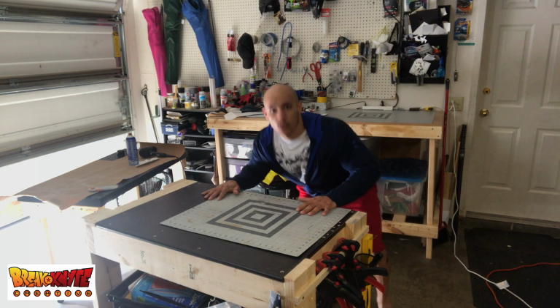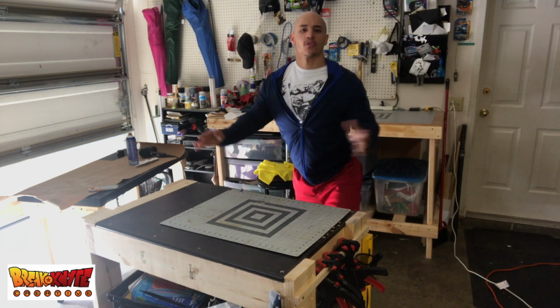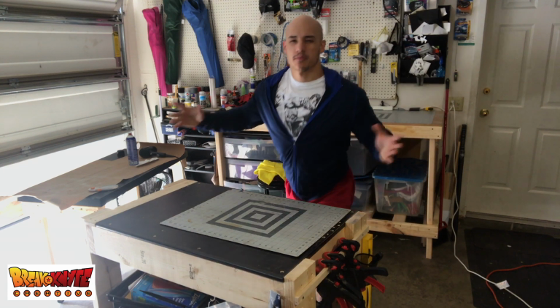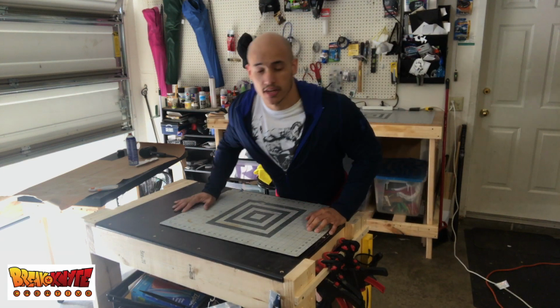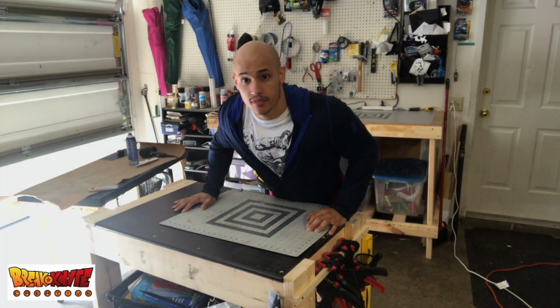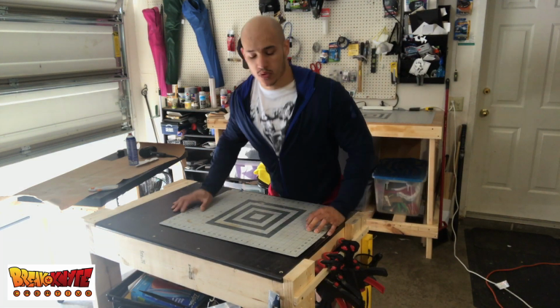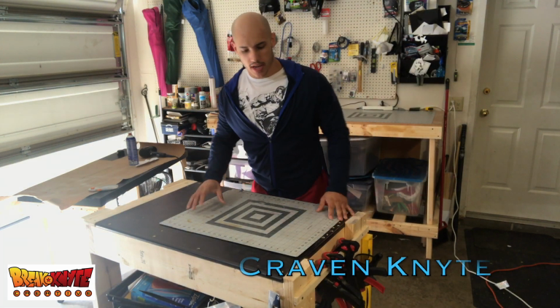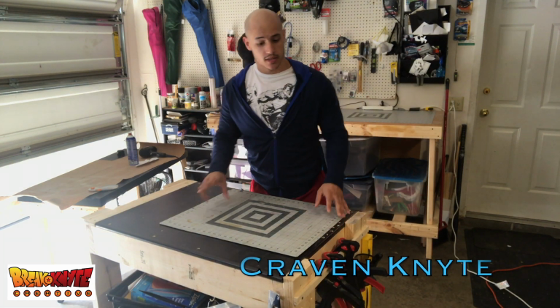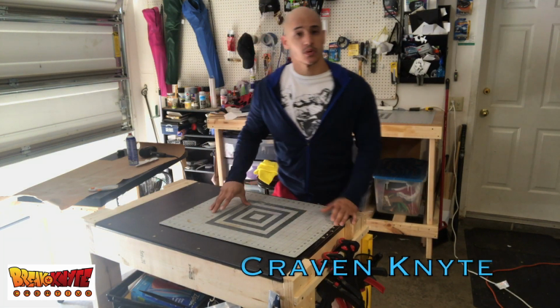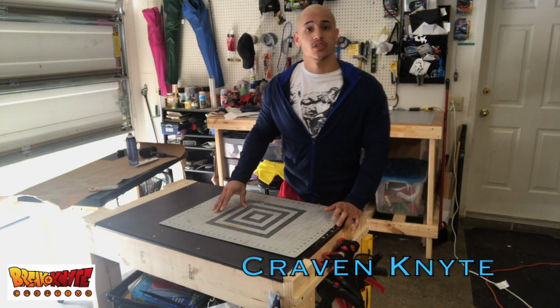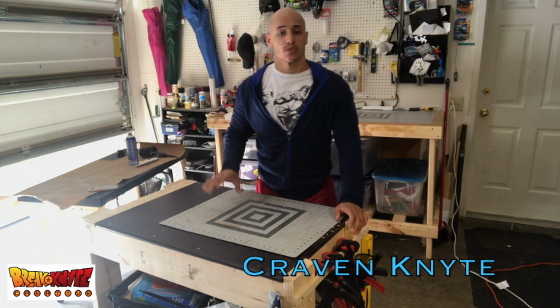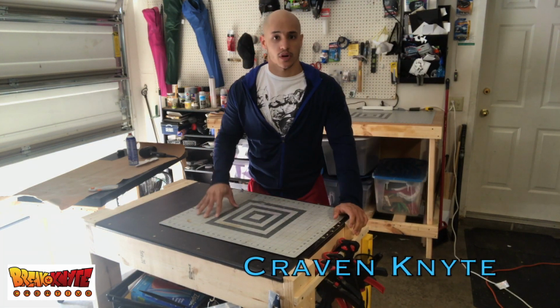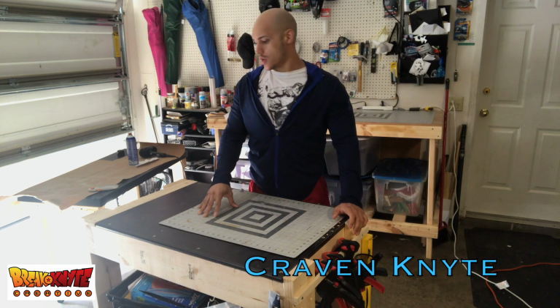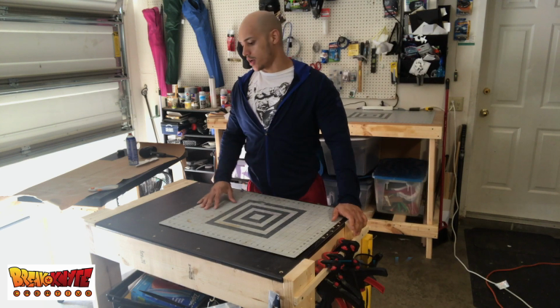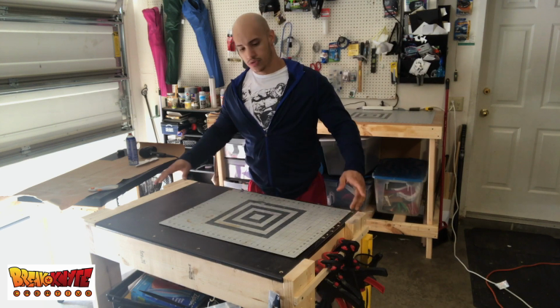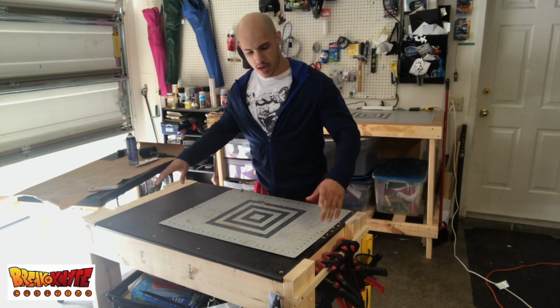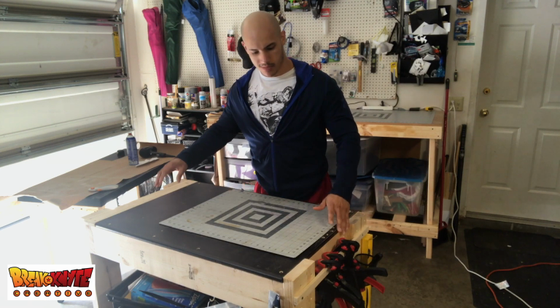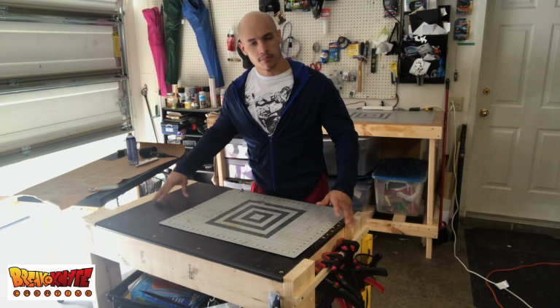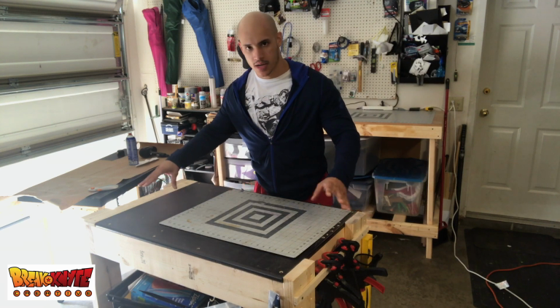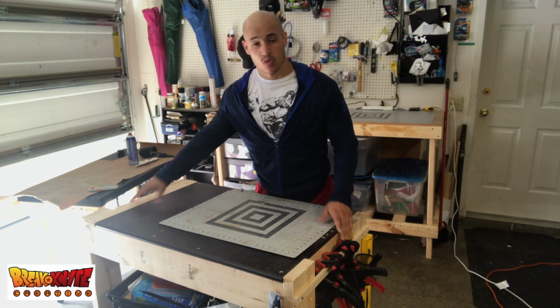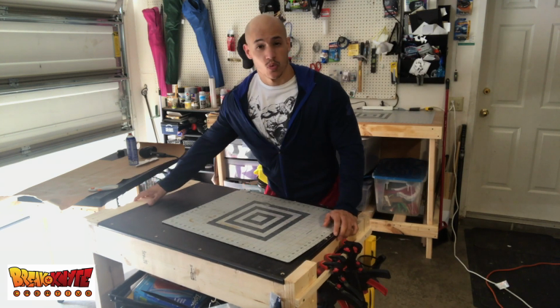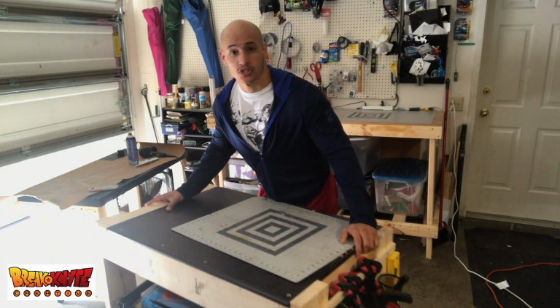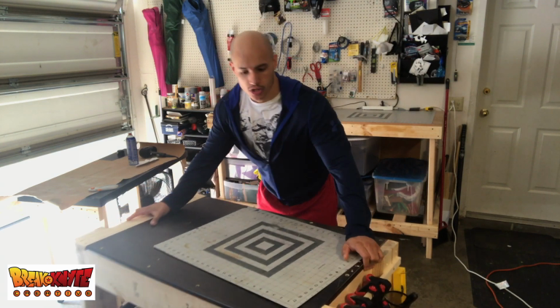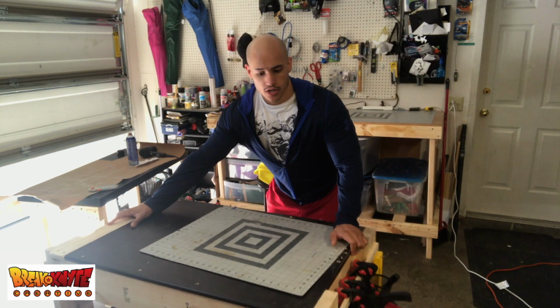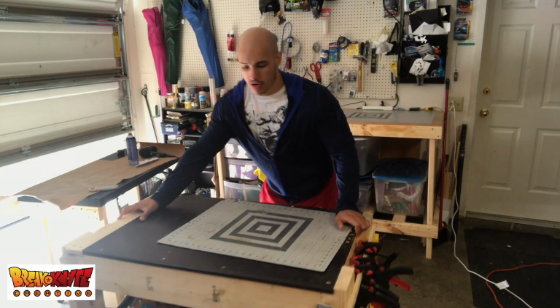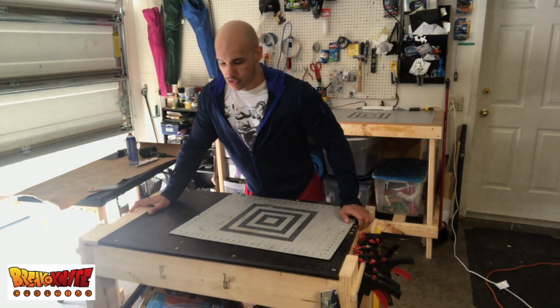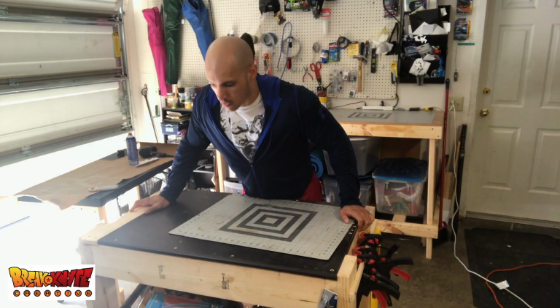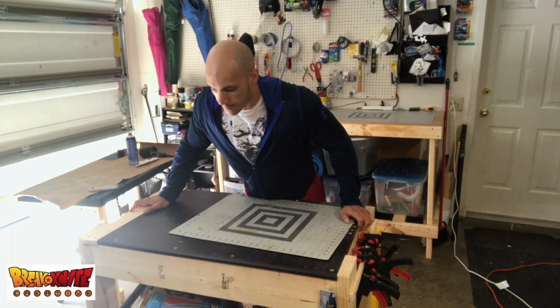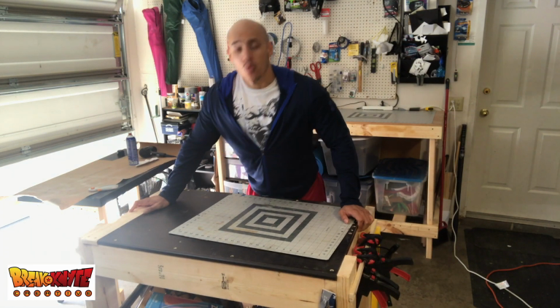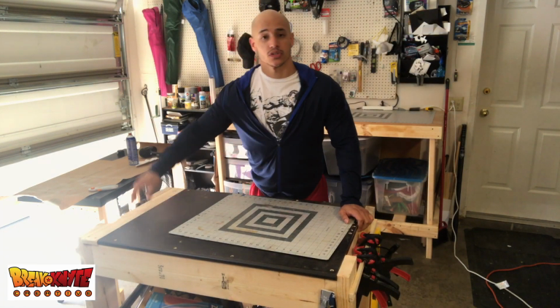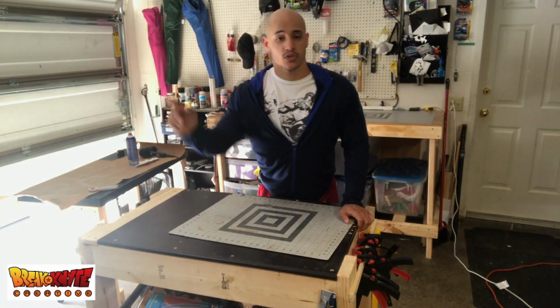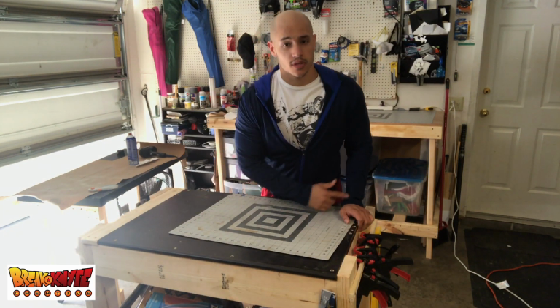Welcome everyone to the Breakneck Creative. I am Craven Knight, and on this episode we're going to be doing some woodworking. I'll be showing you how I made my rolling workbench here.